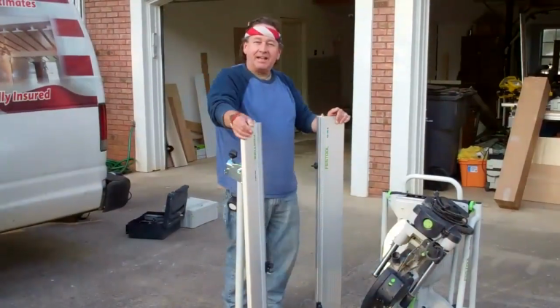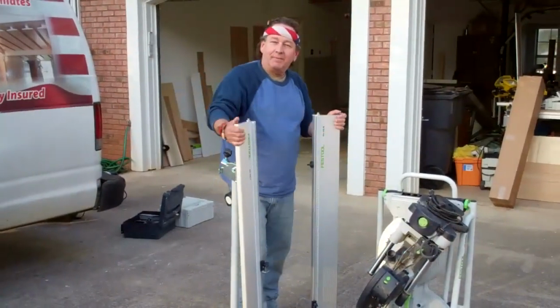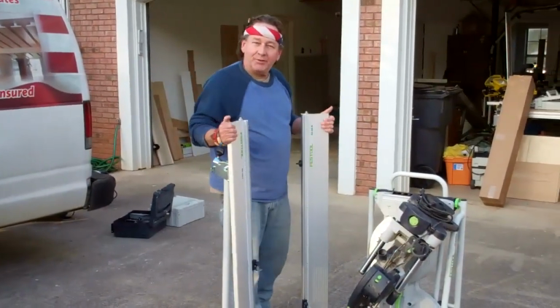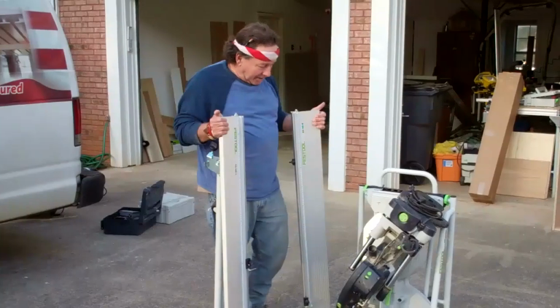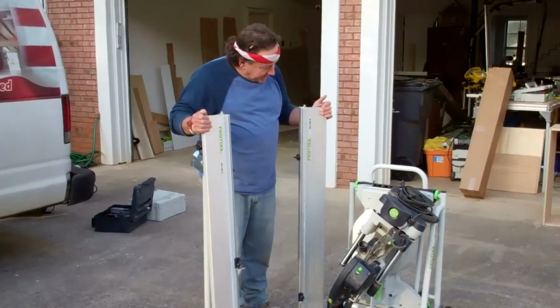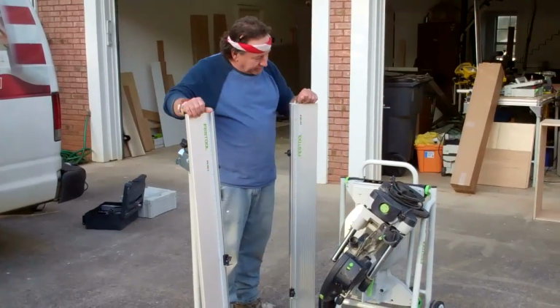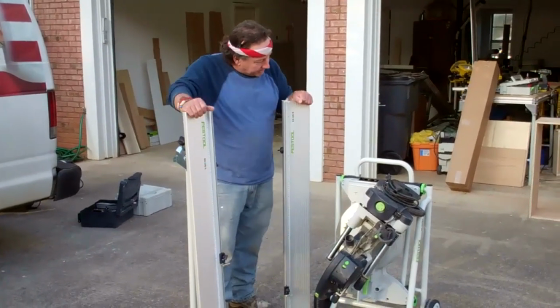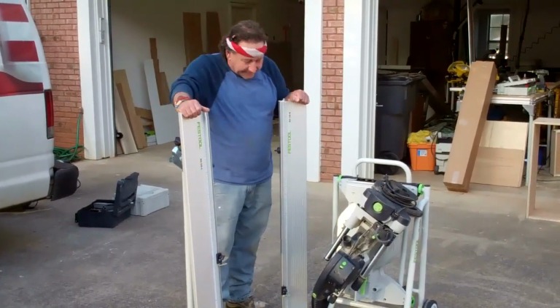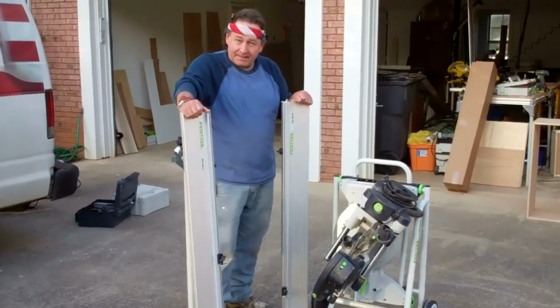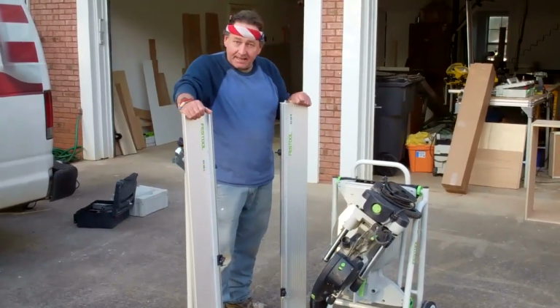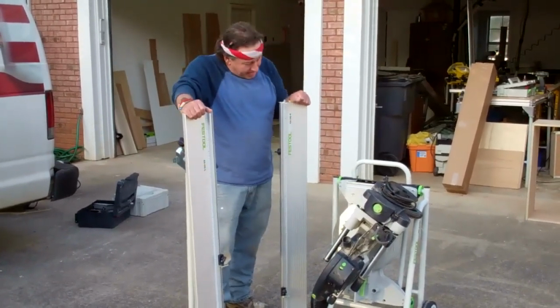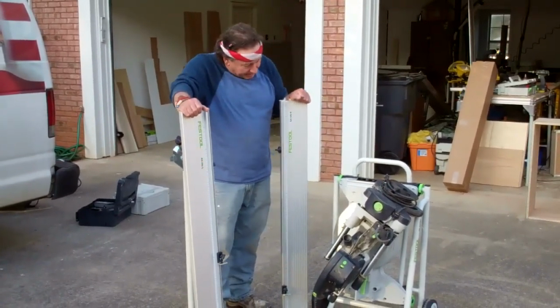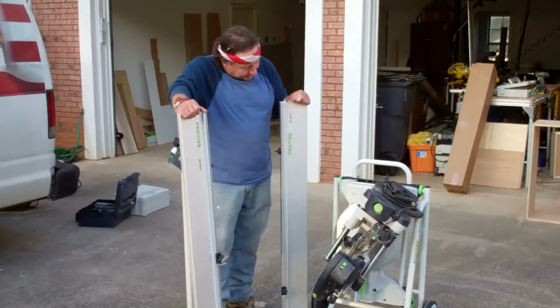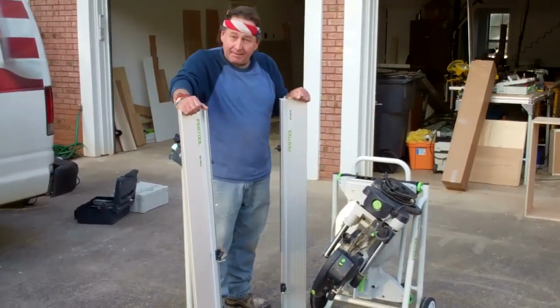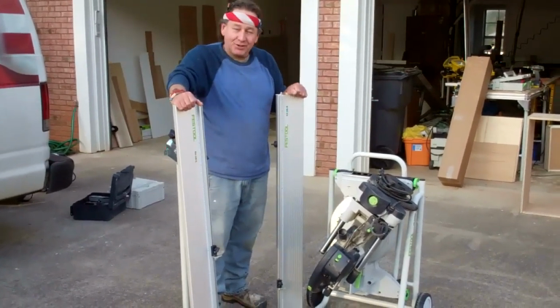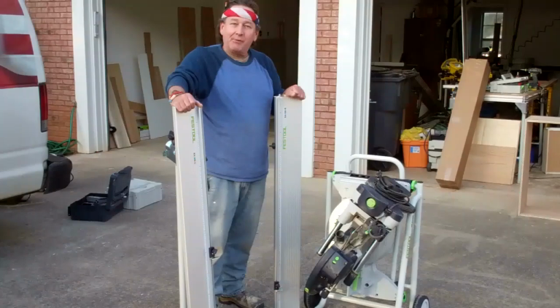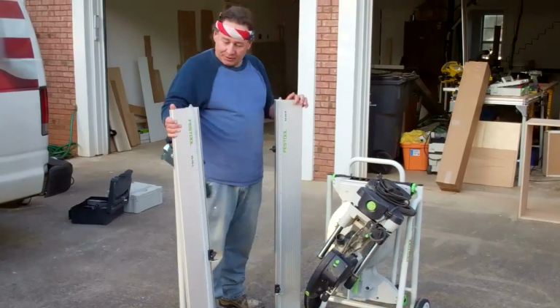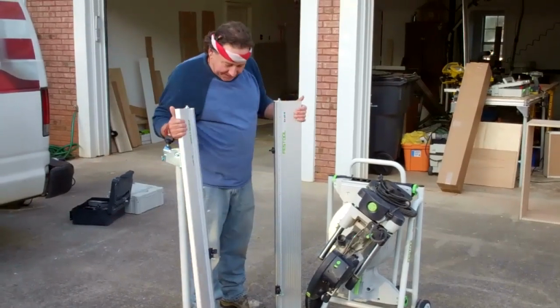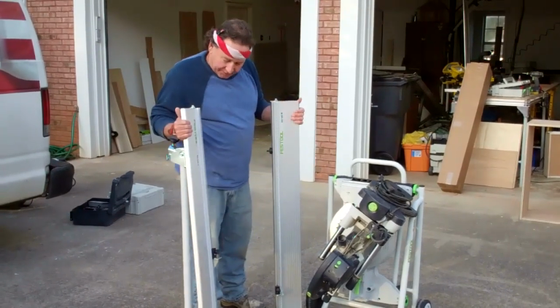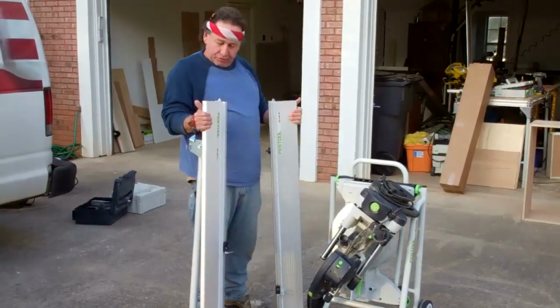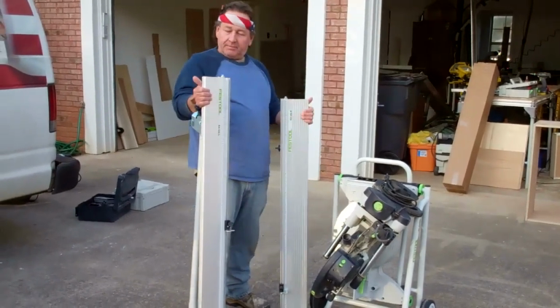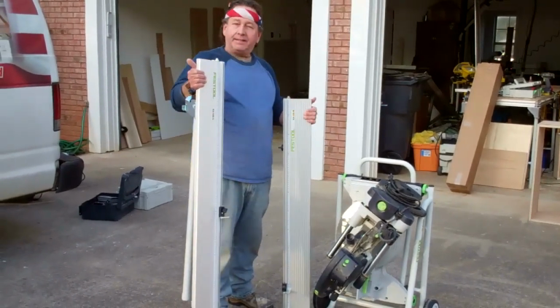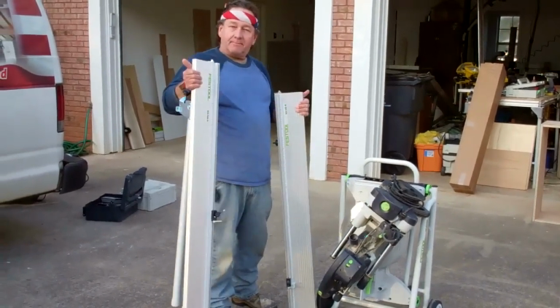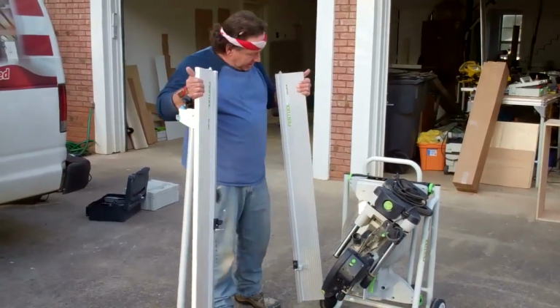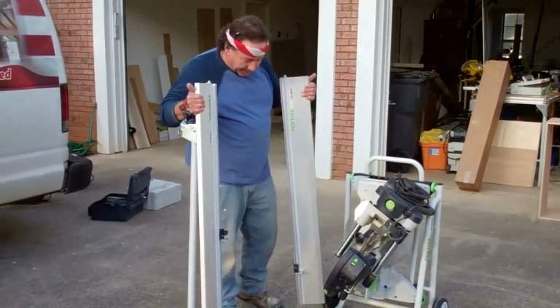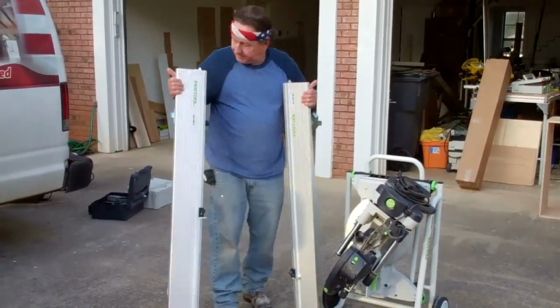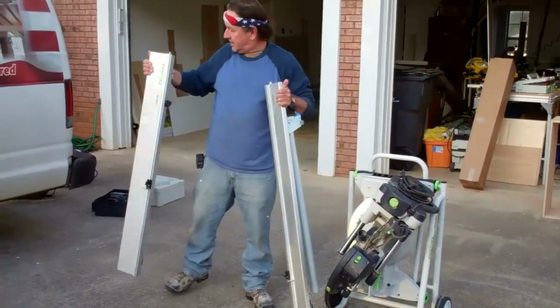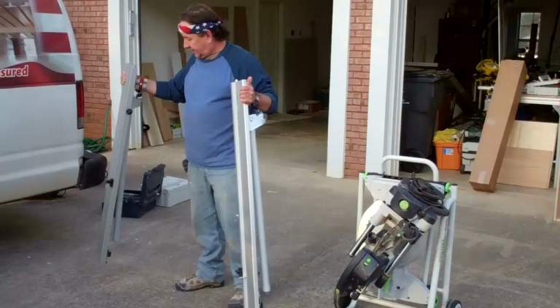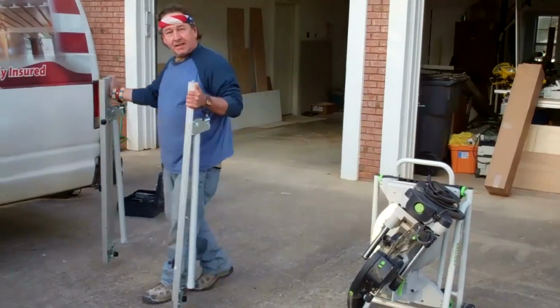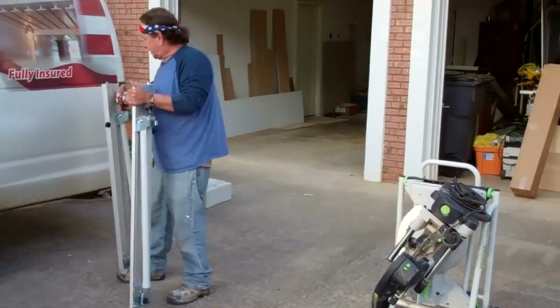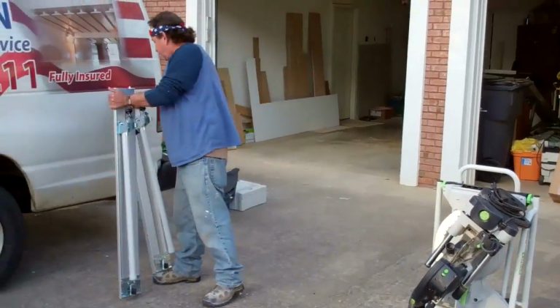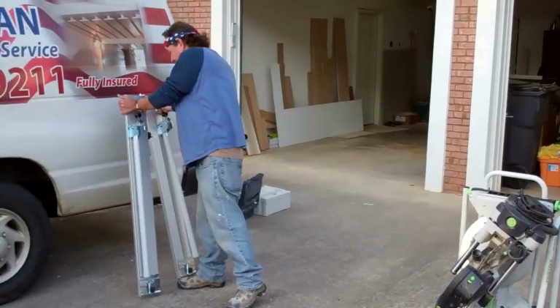What I'm going to go through now is the new KPEX Stand. I'm going to set it up and show you how it works. These here are the two wings that come with it, so let me just set these off to the side here for a second.